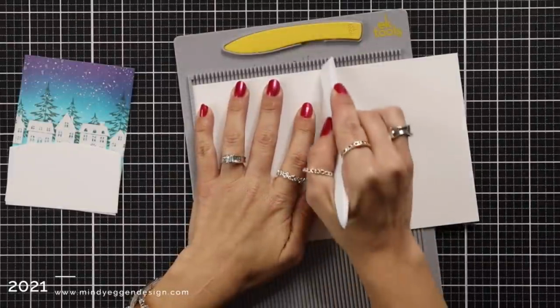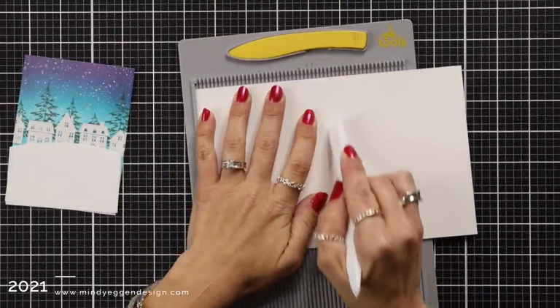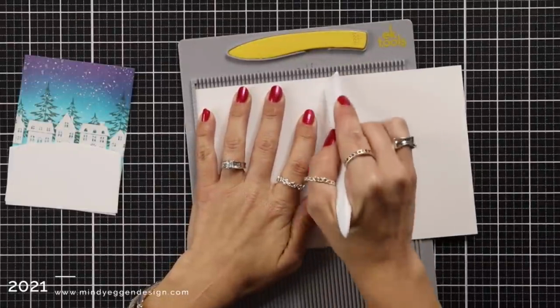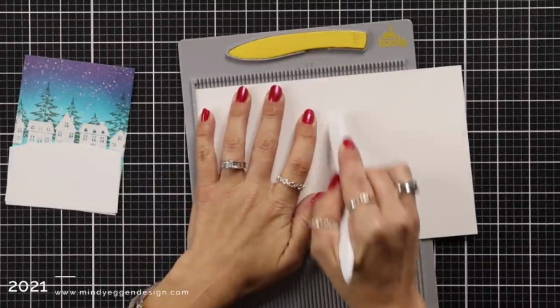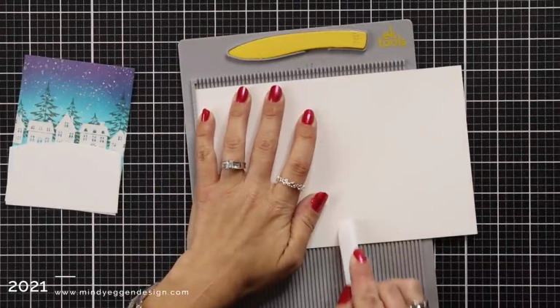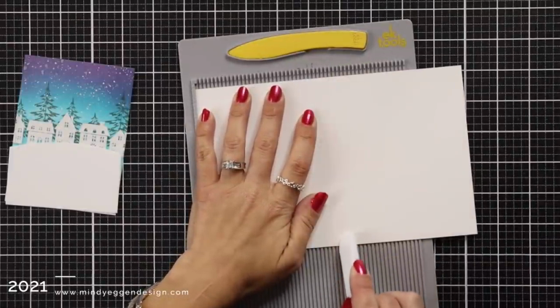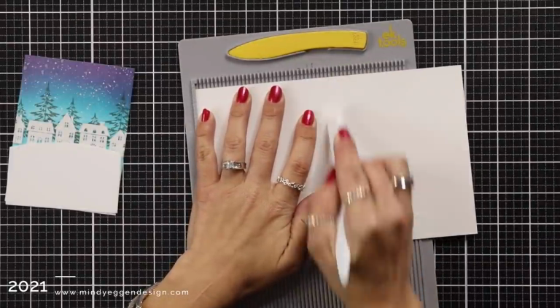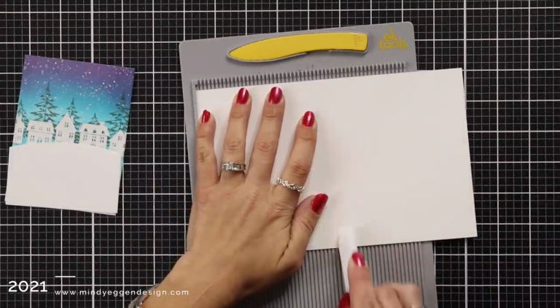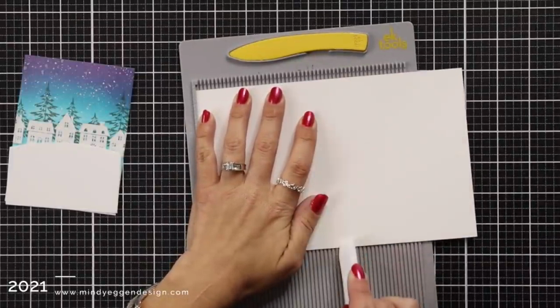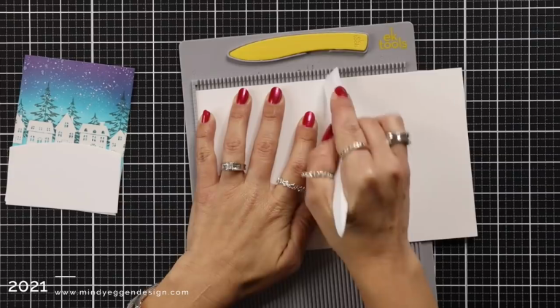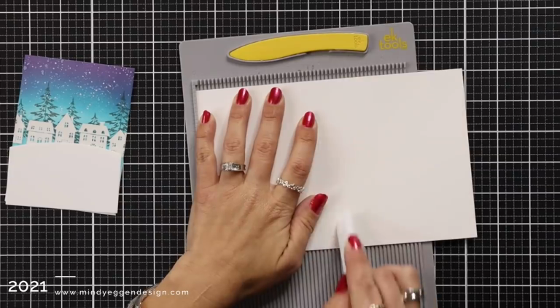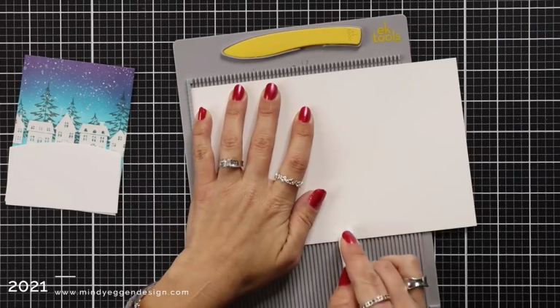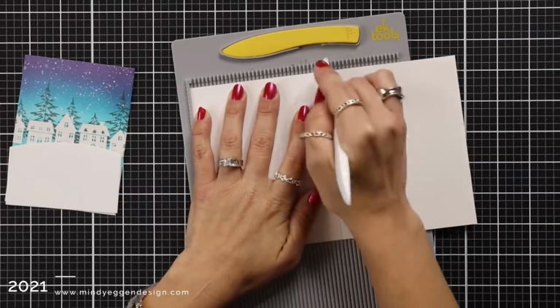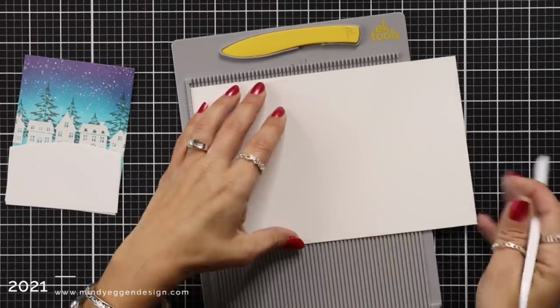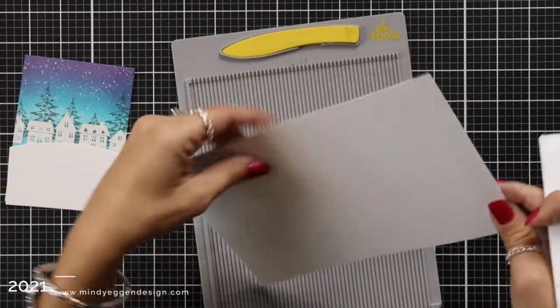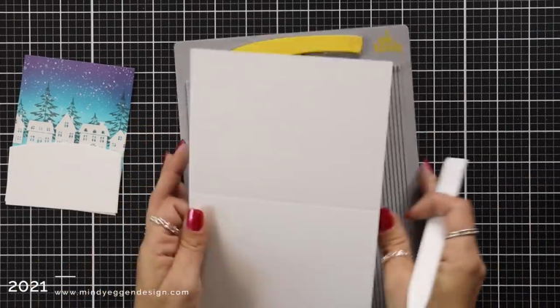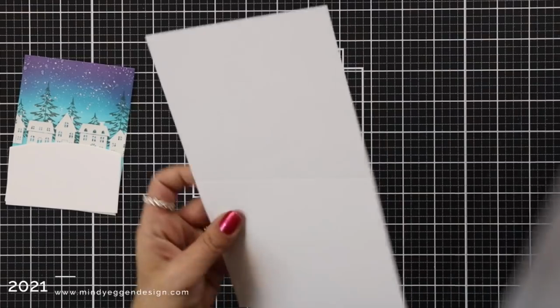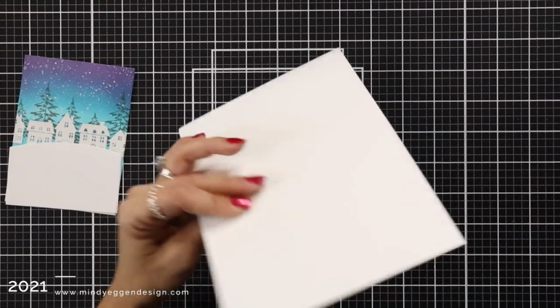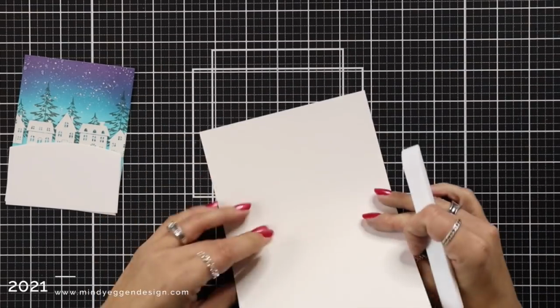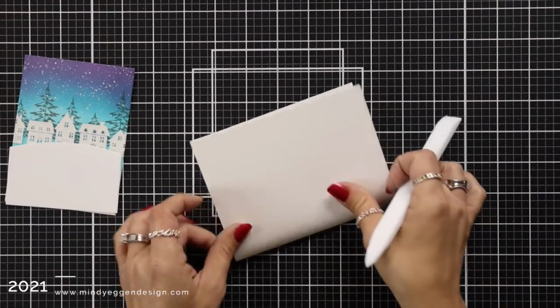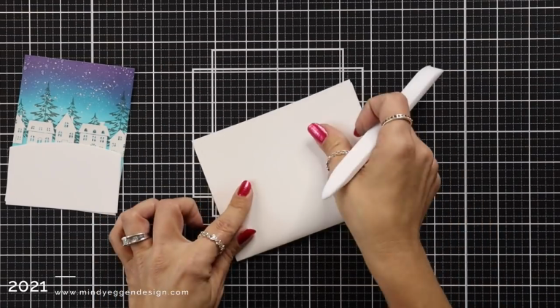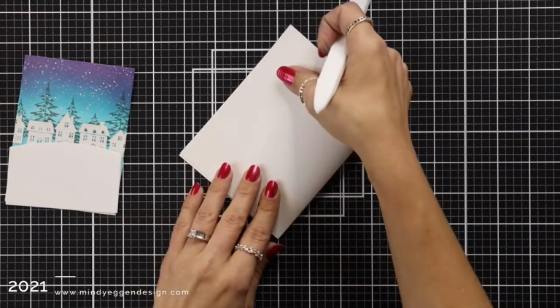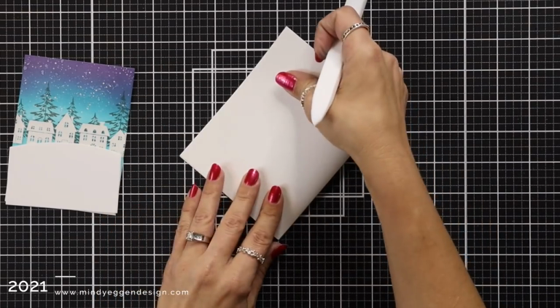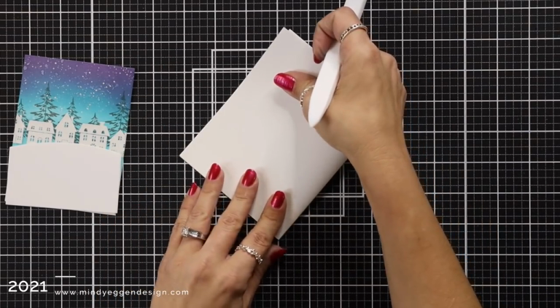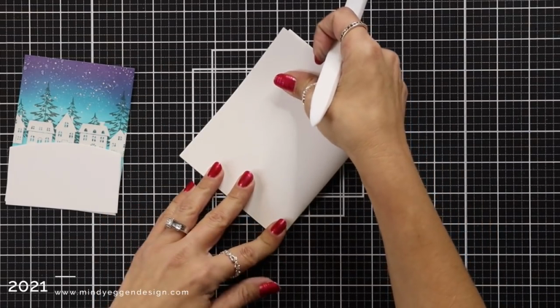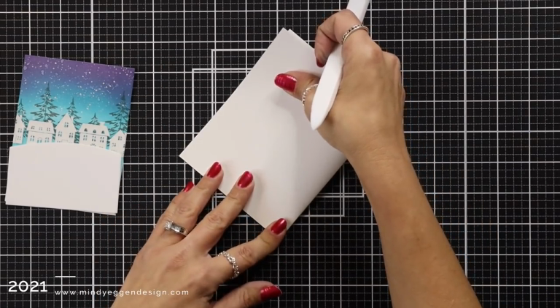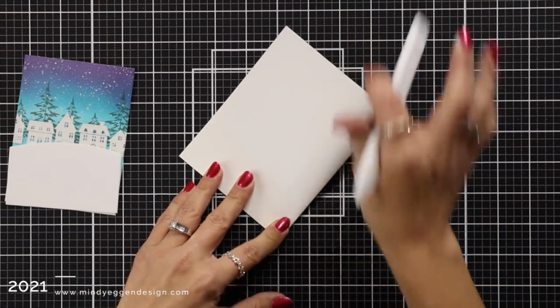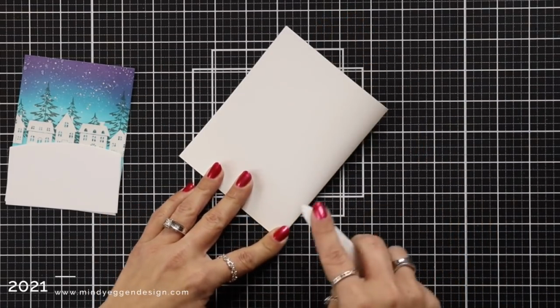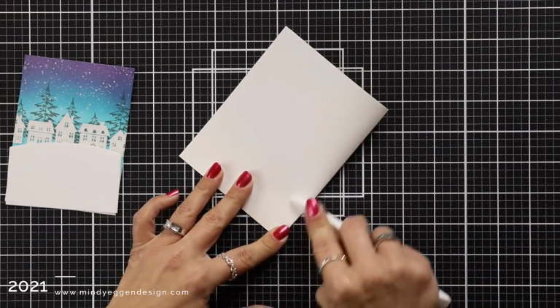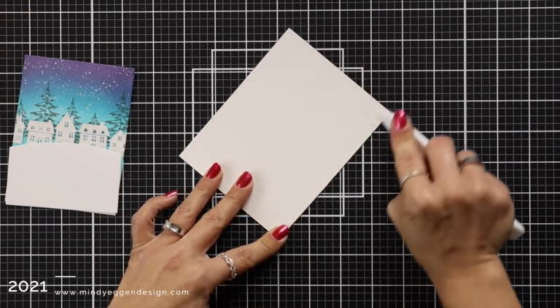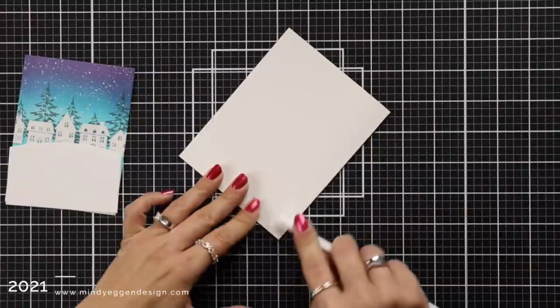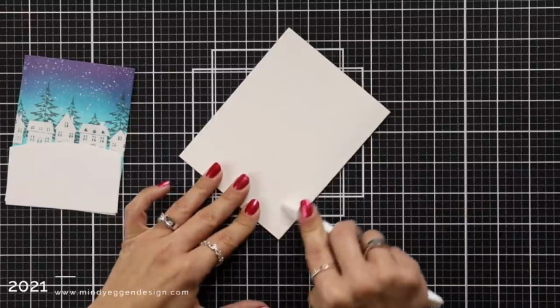I have a piece of heavyweight cardstock that I'm going to use for my card base. This is cut to five and a half by eight and a half and I'm just using my scoreboard to score that at four and a quarter. Then I can fold it in half and I'll reinforce that fold with my bone folder.